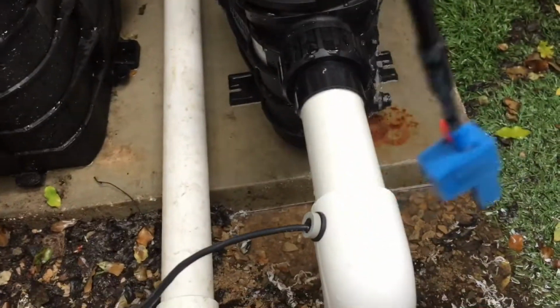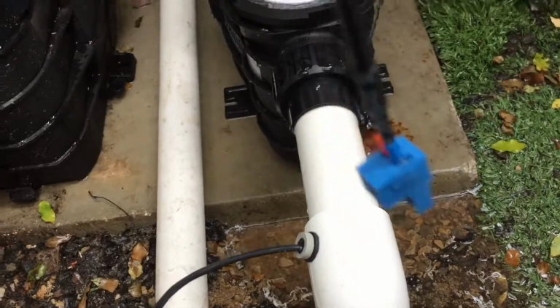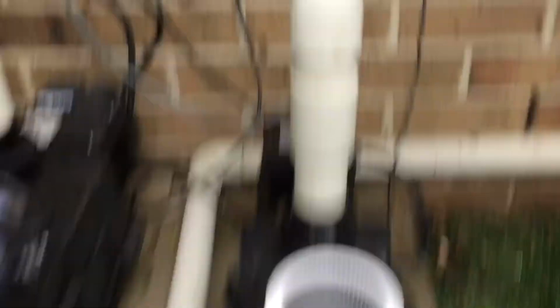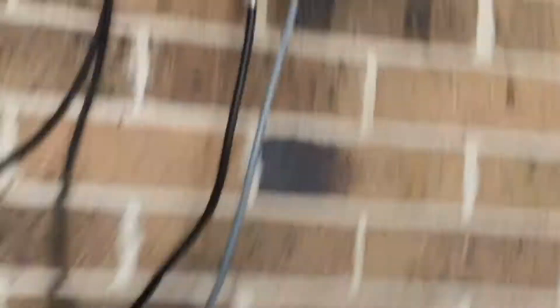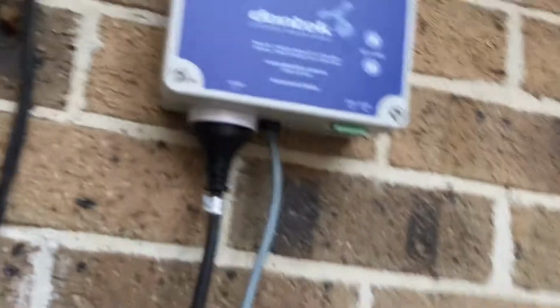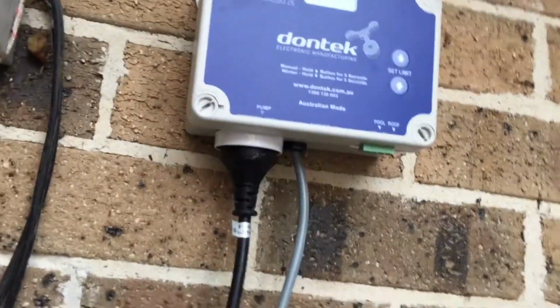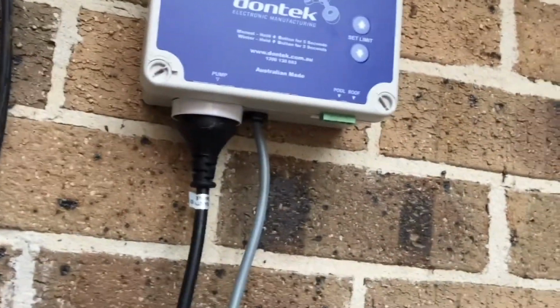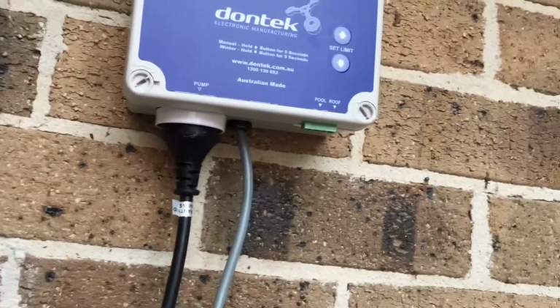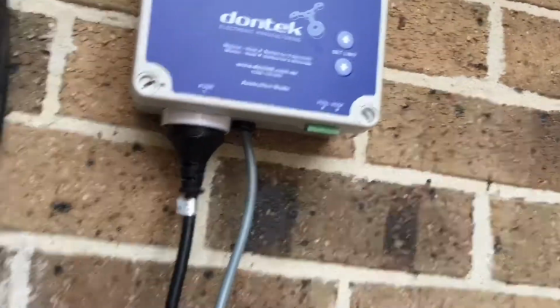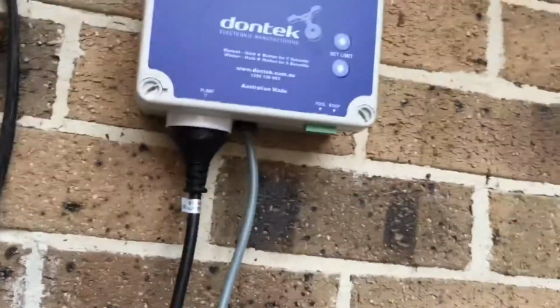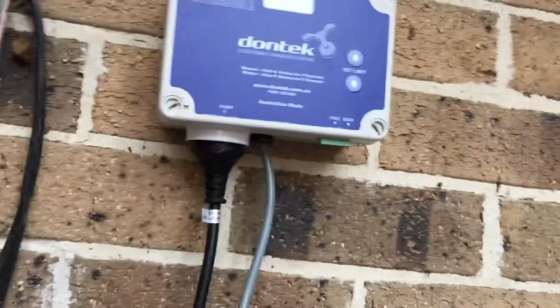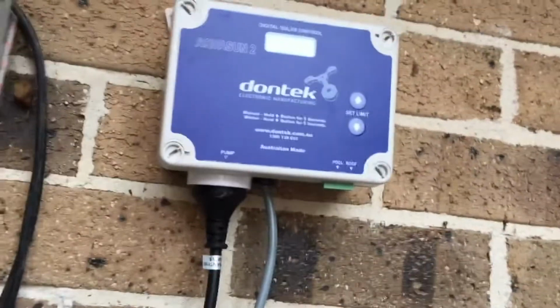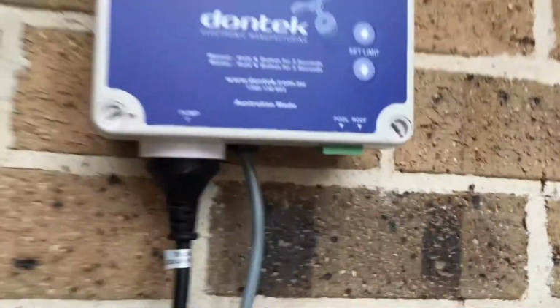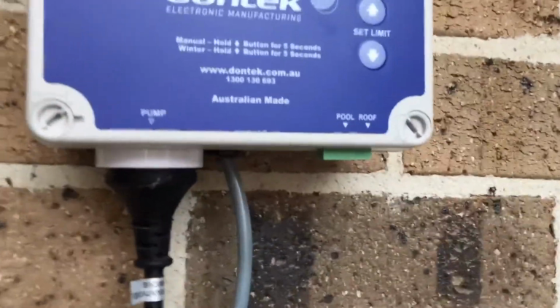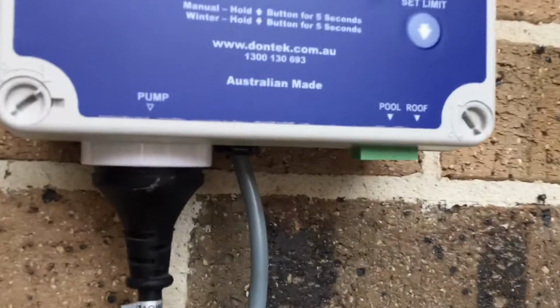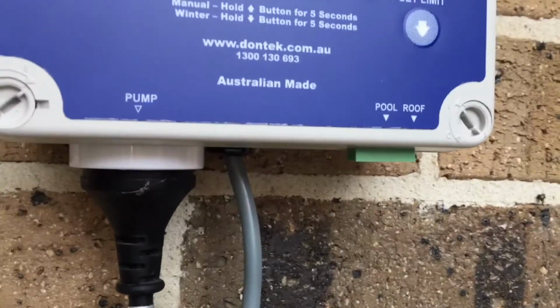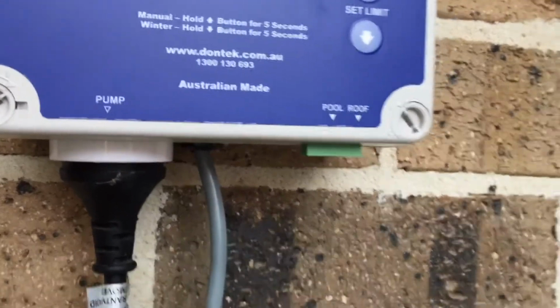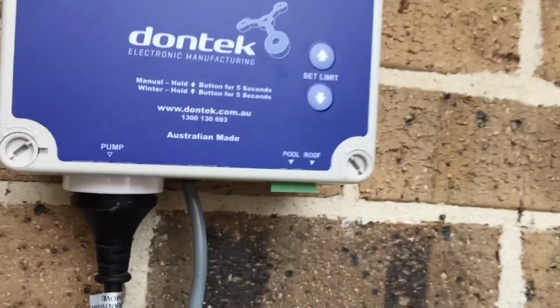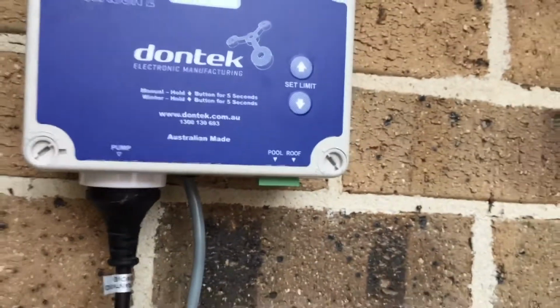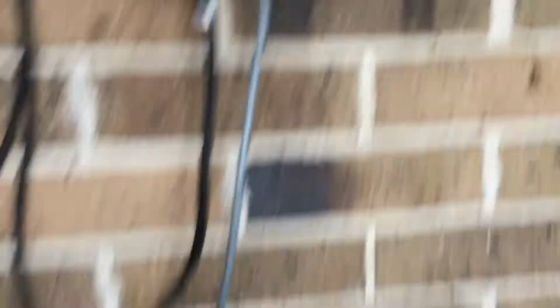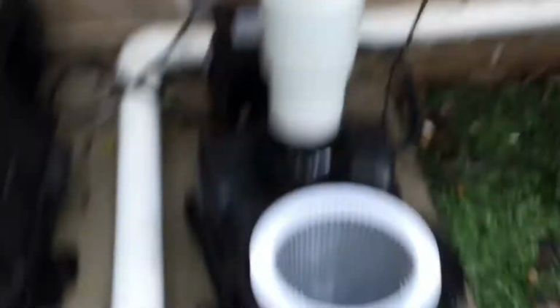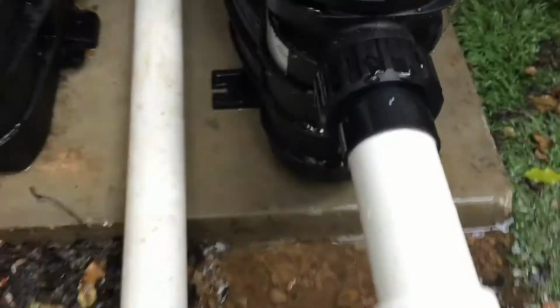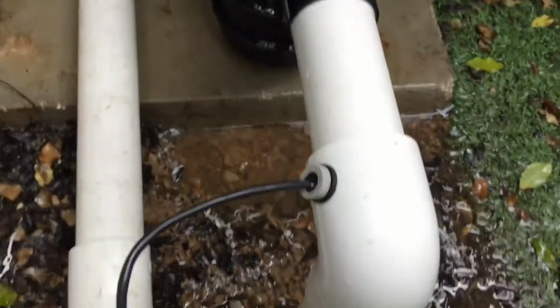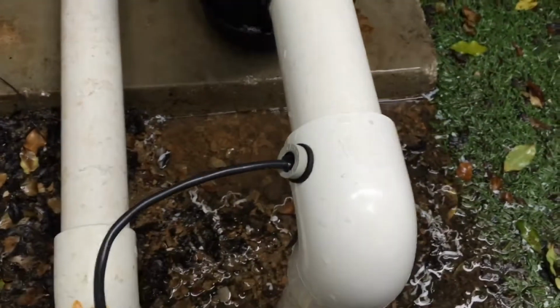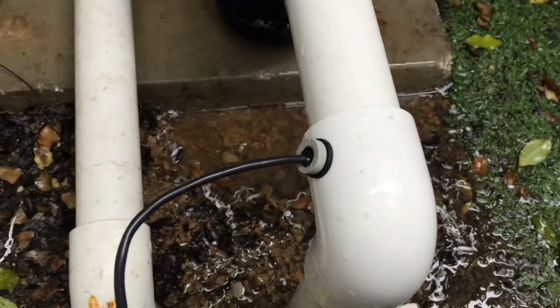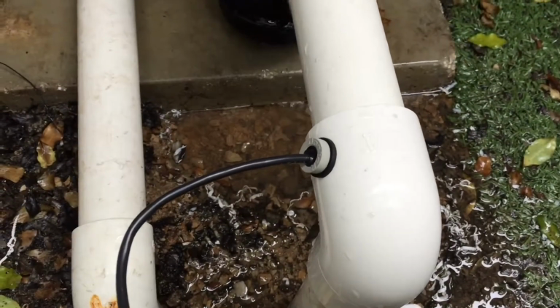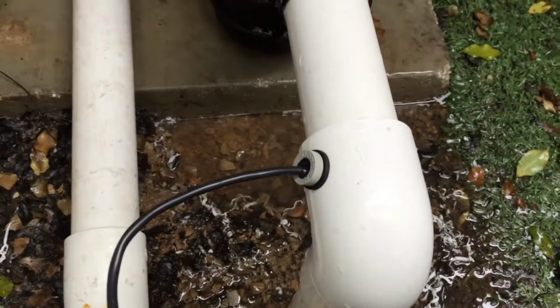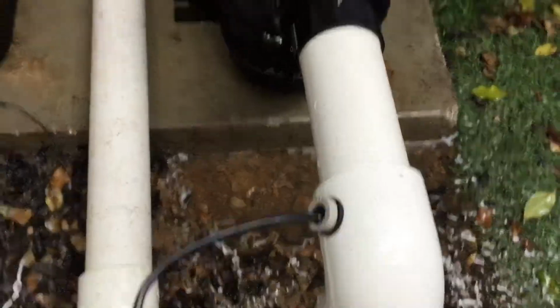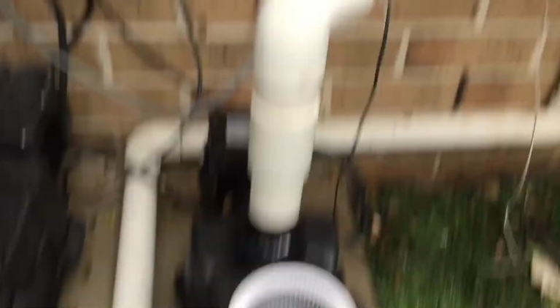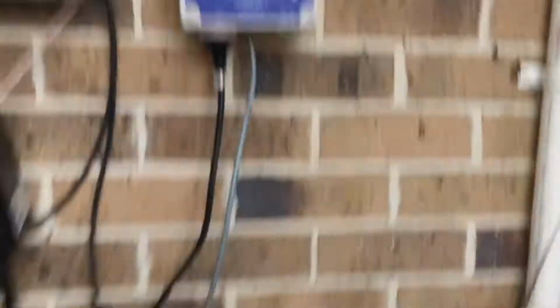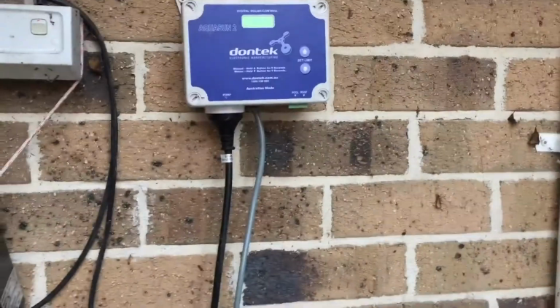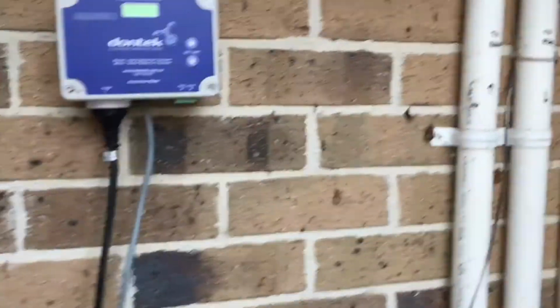With the plugs, you just plug it into that green connector there — it shows you roof and pool. The pool sensor is the one that comes just in front of your pump to check your pool temperature, and the roof sensor goes up onto the roof.